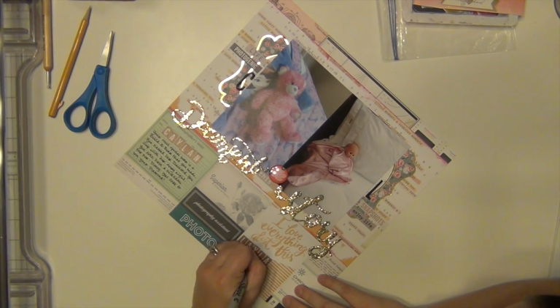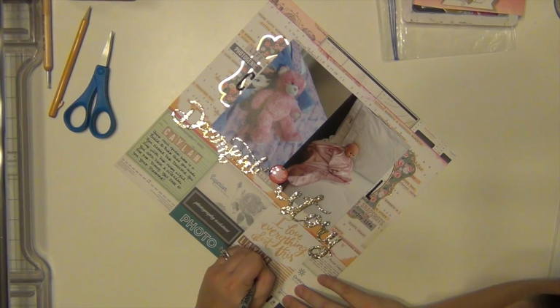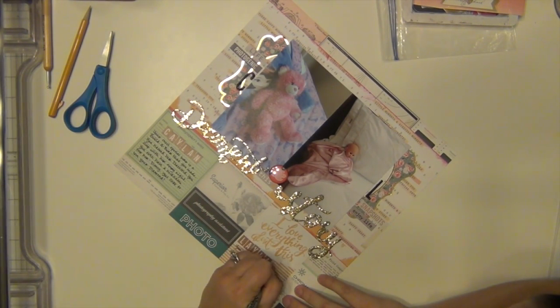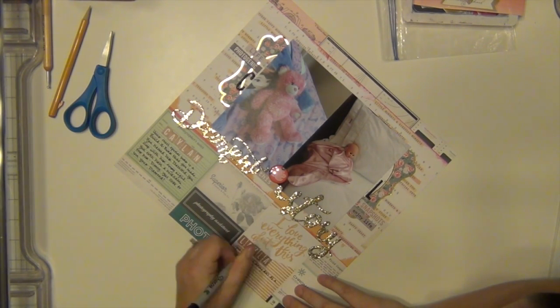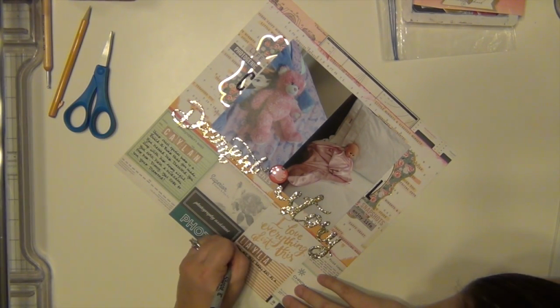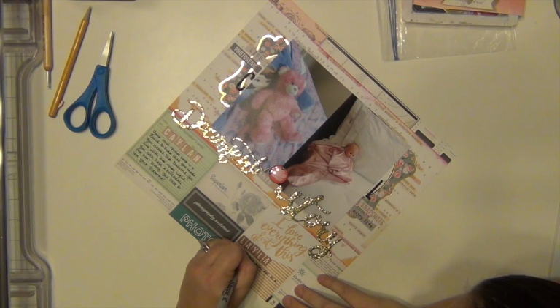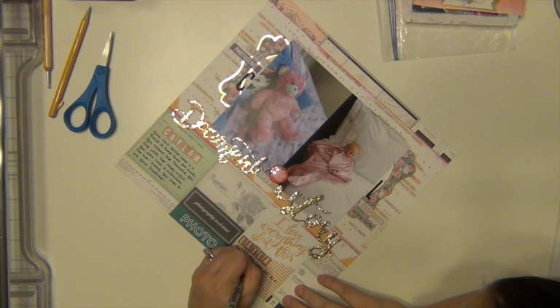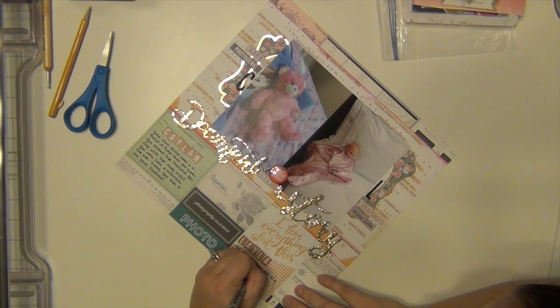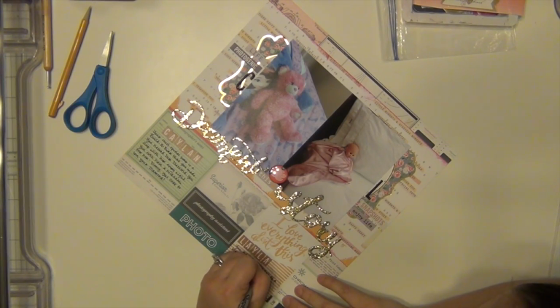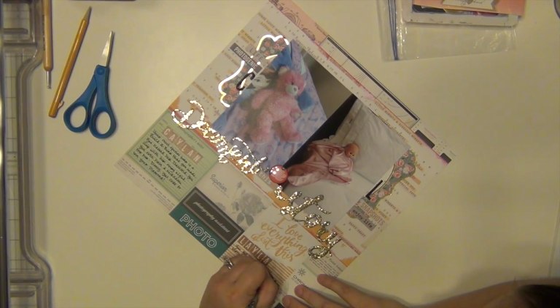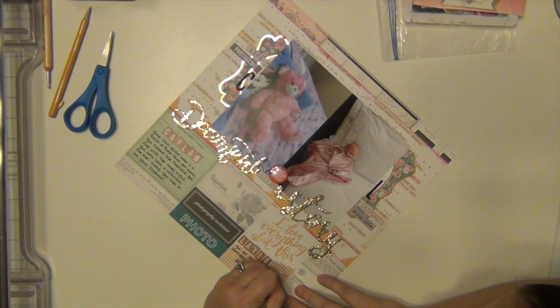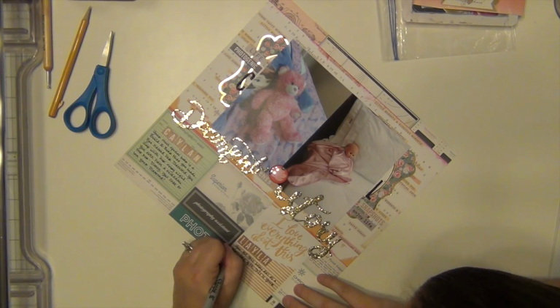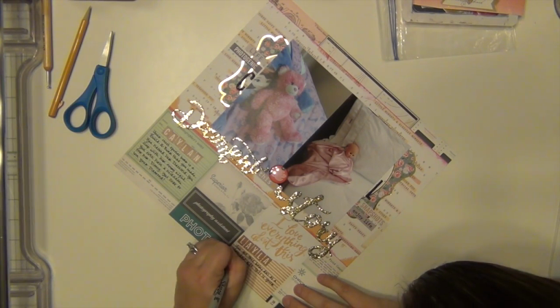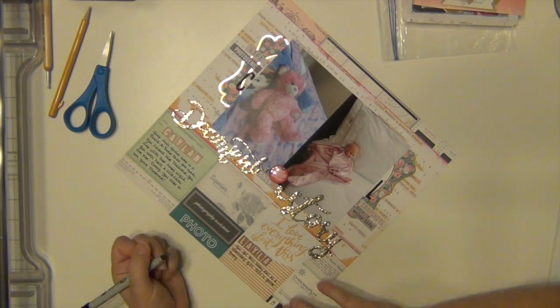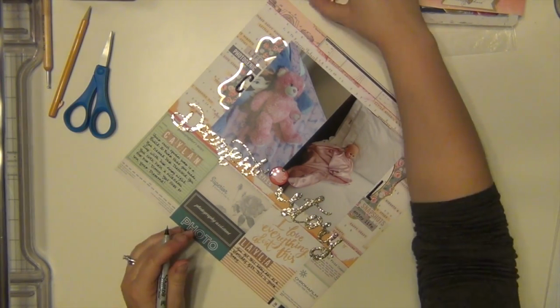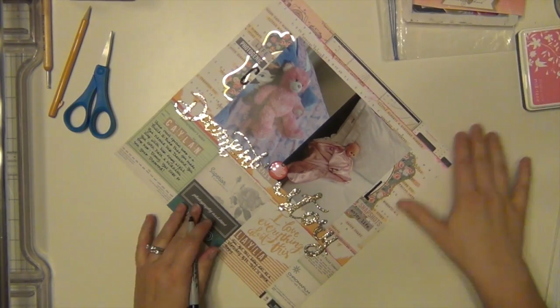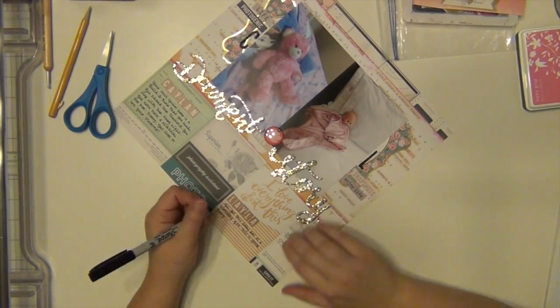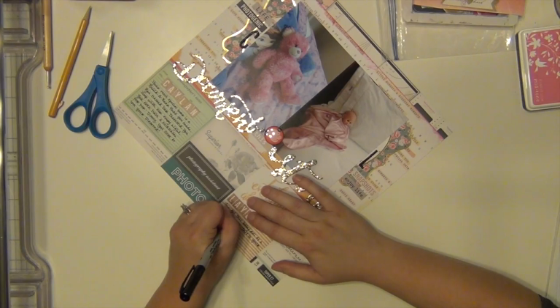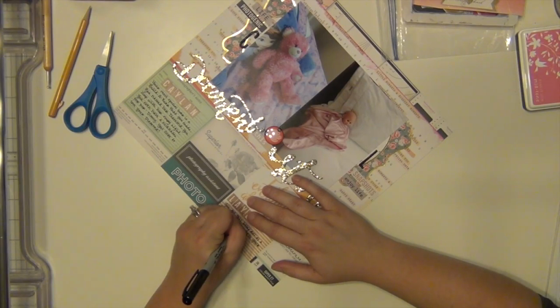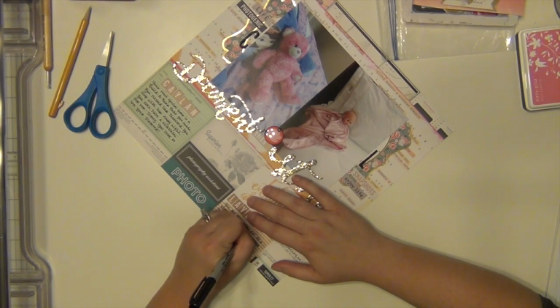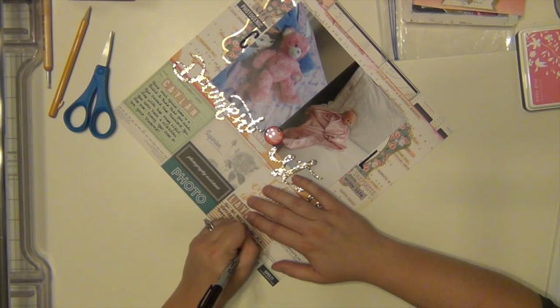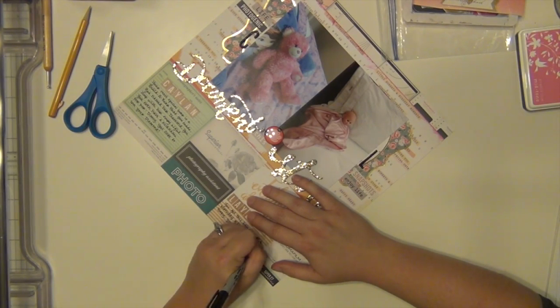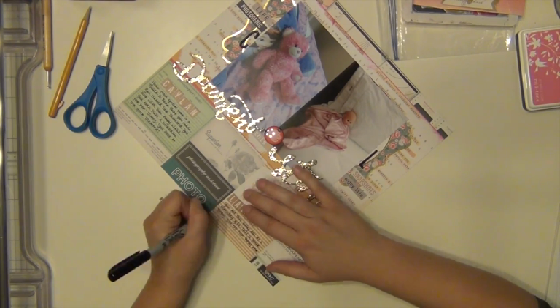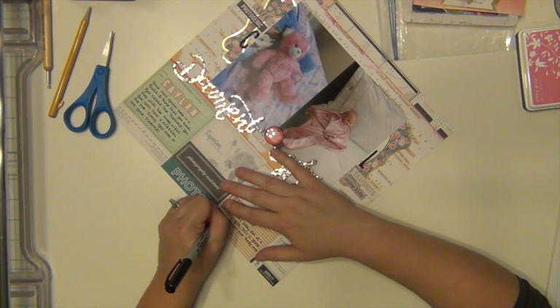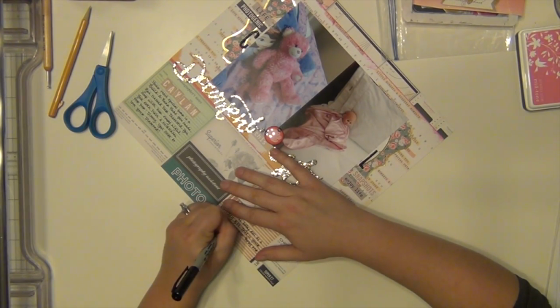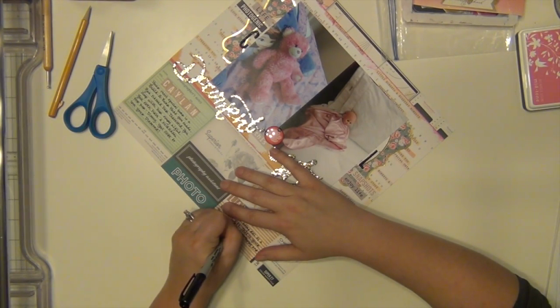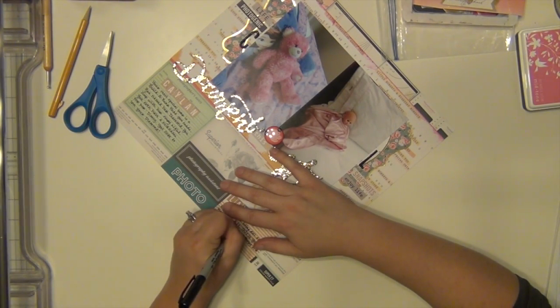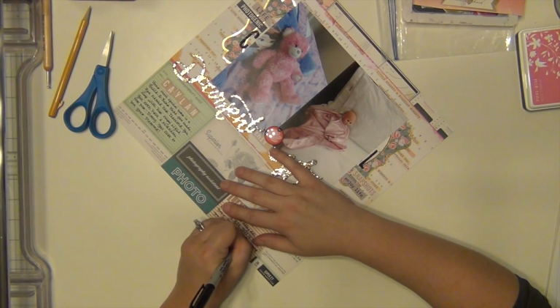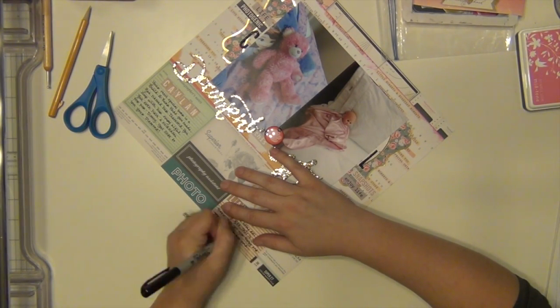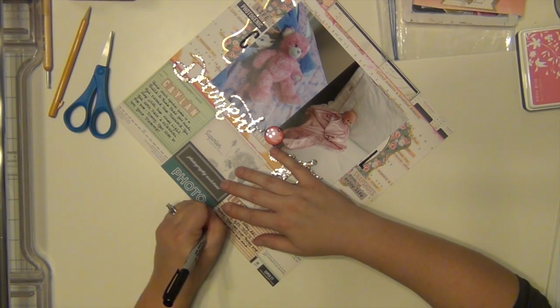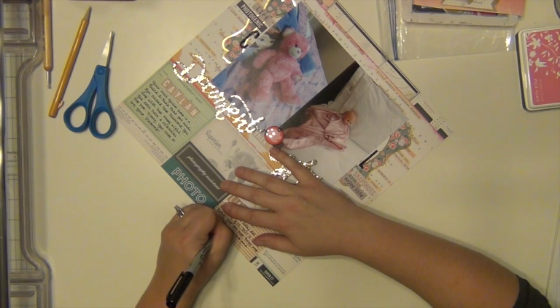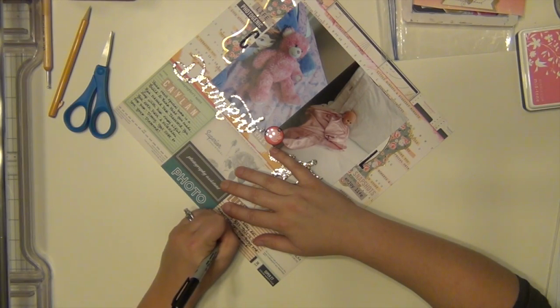I'm doing my journaling on these little cut-apart cards that you're supposed to cut off and then do journaling on. I'm doing it directly on there, just putting a little note about Kaylin's bear and then a little note about Layla's baby.